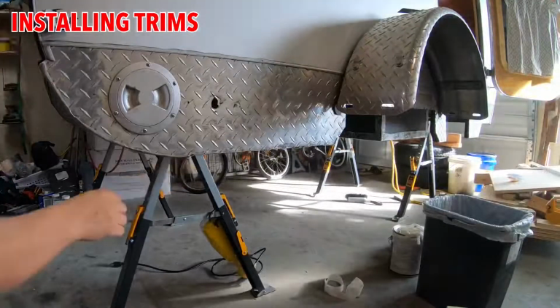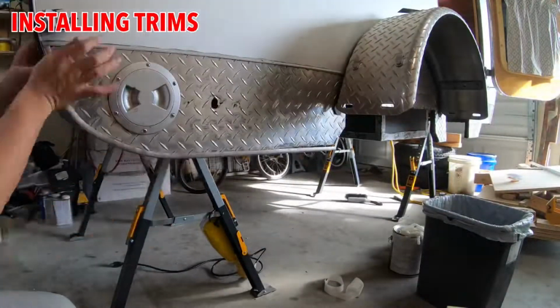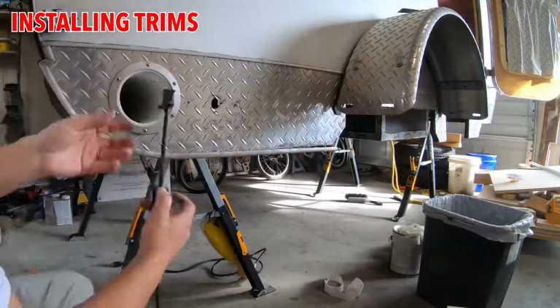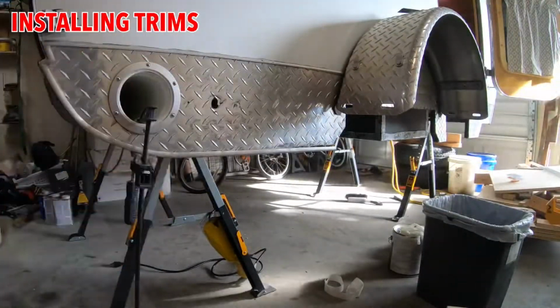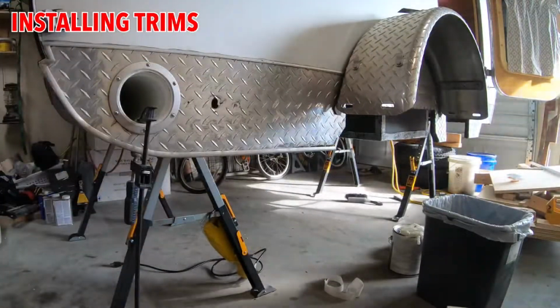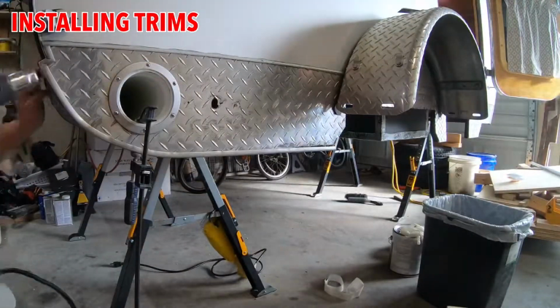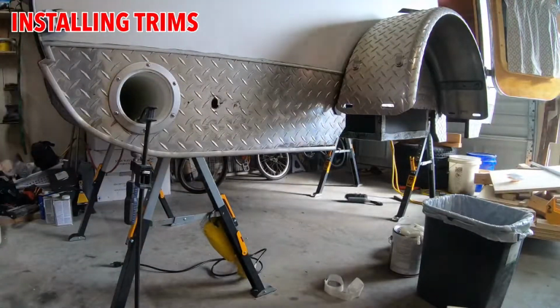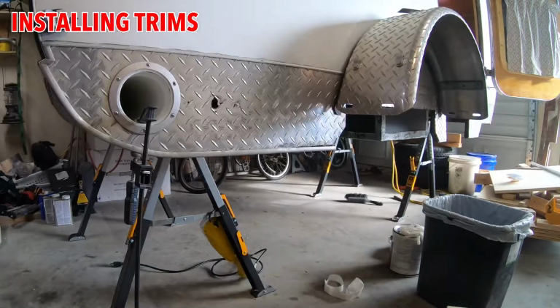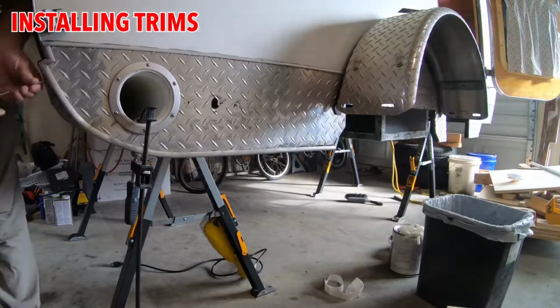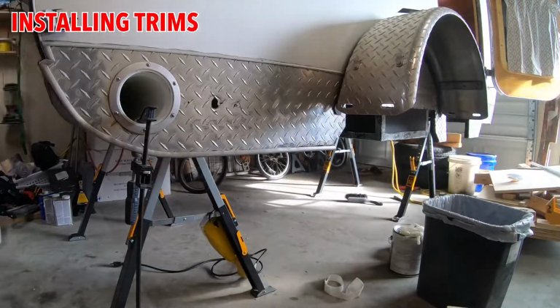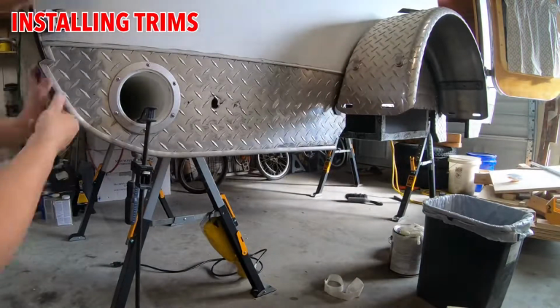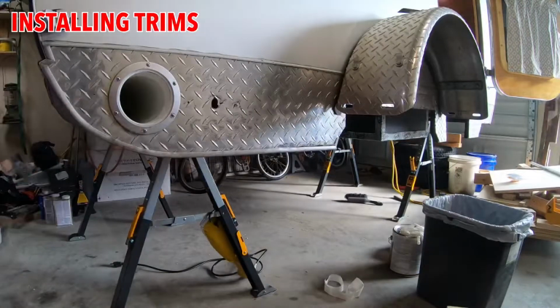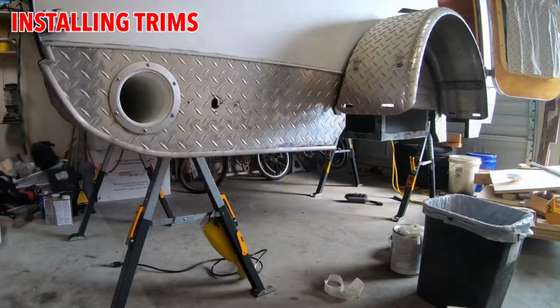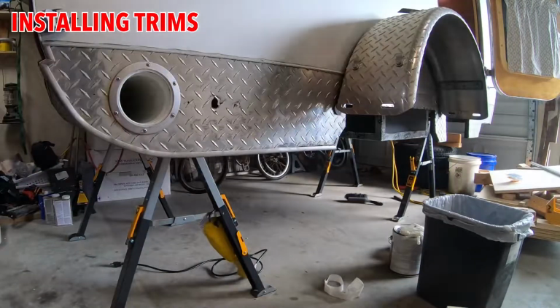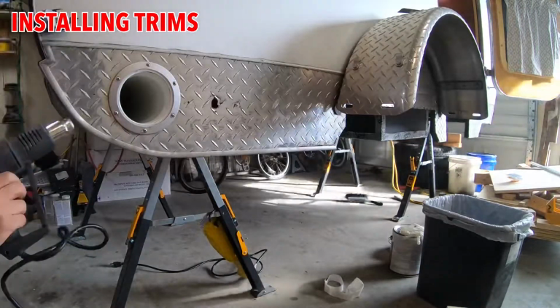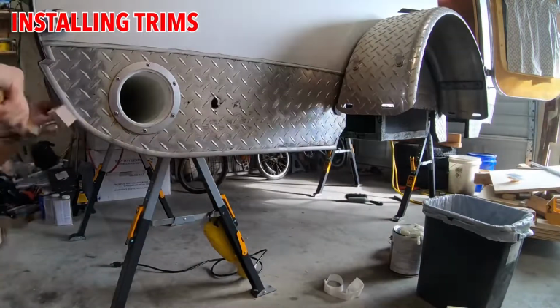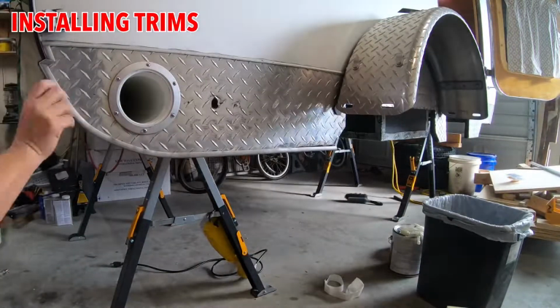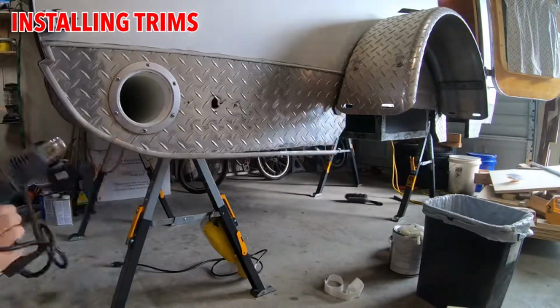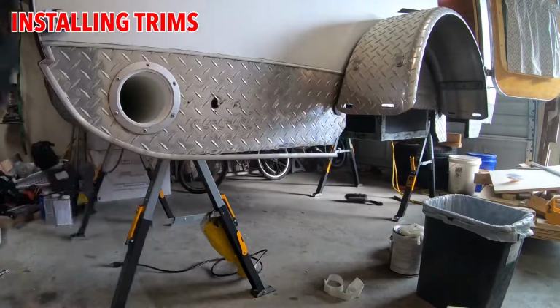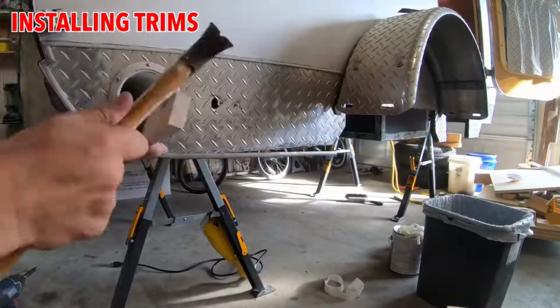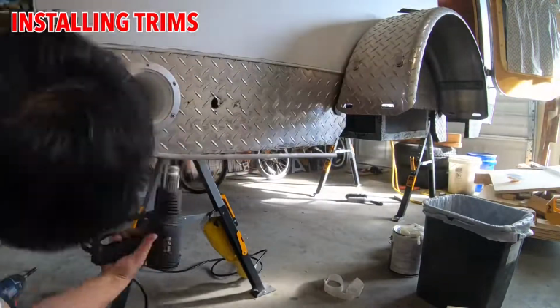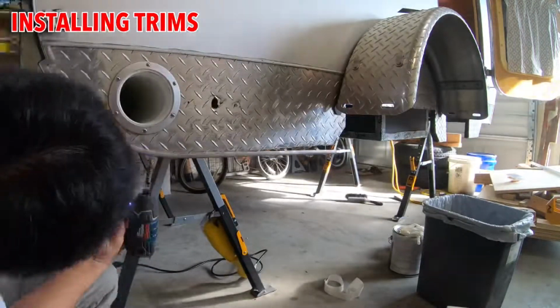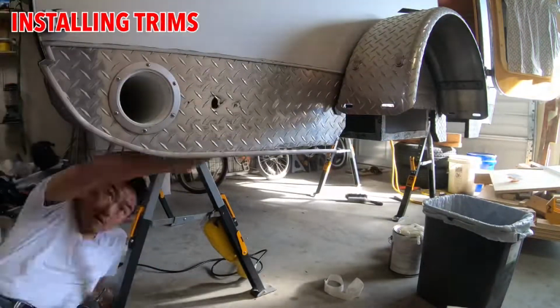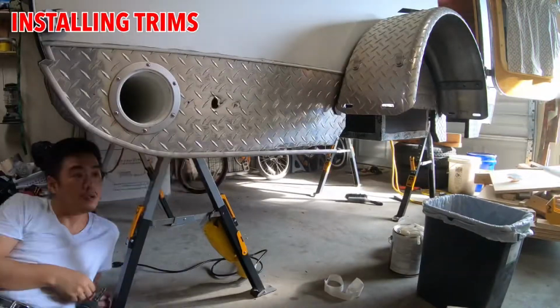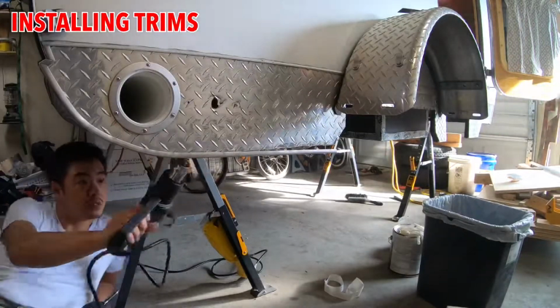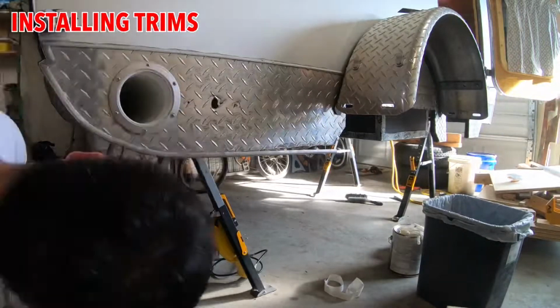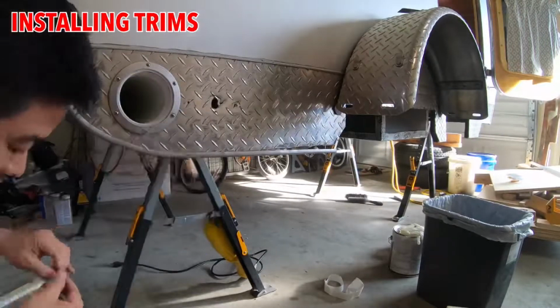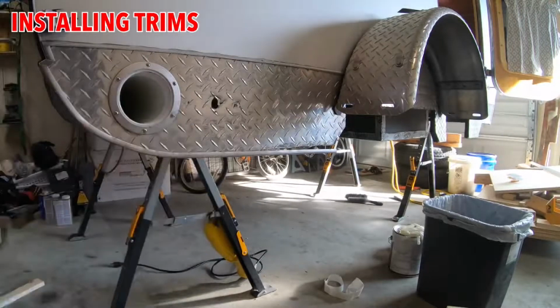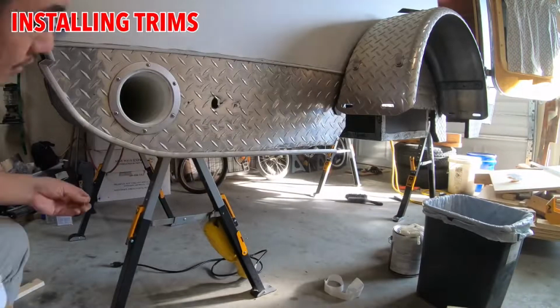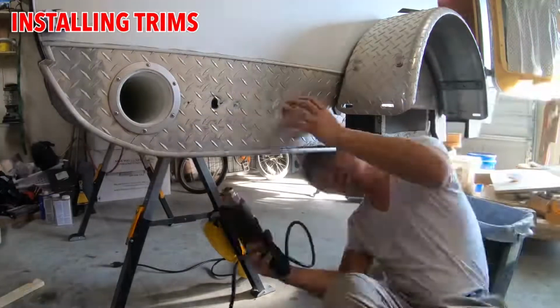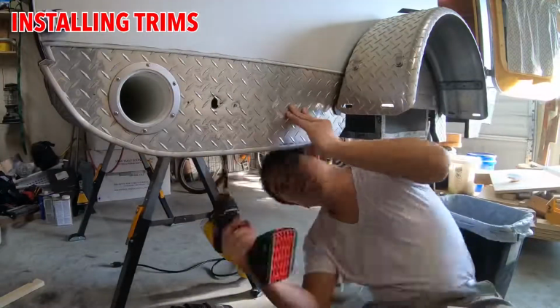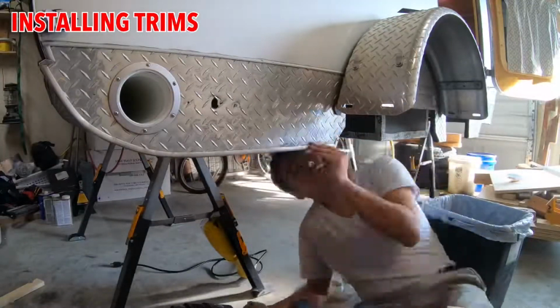Once the undercoating dried, the only thing left to do was to install the aluminum trim all around the bottom of the wall.